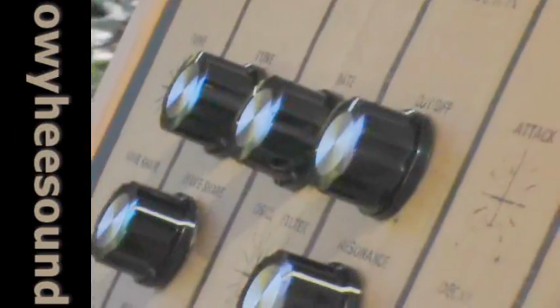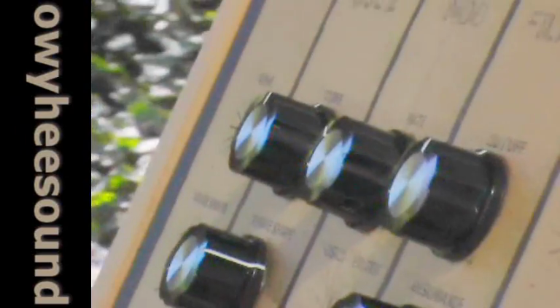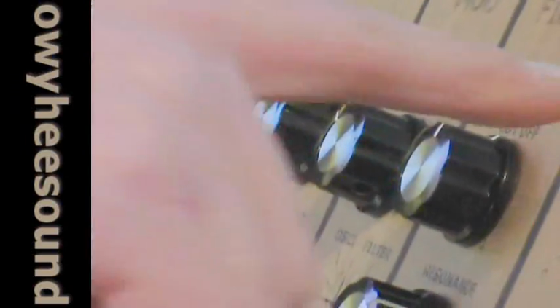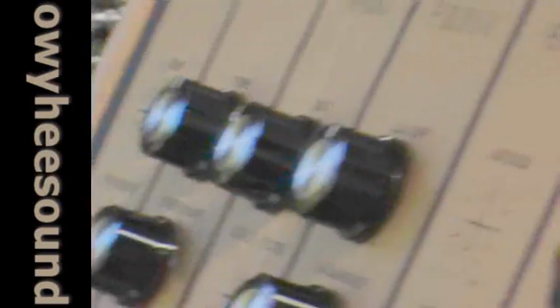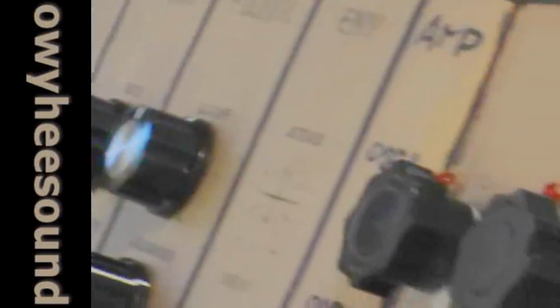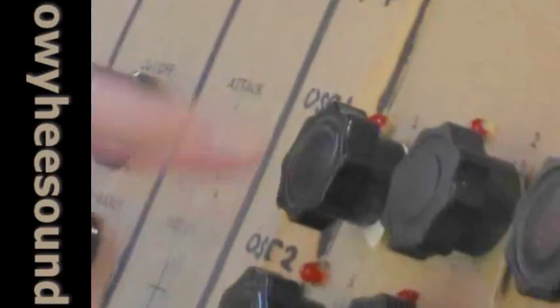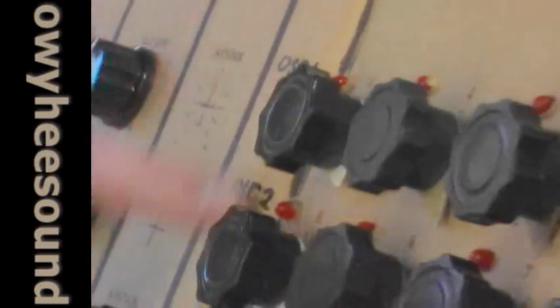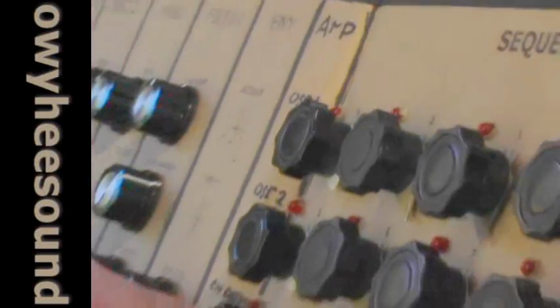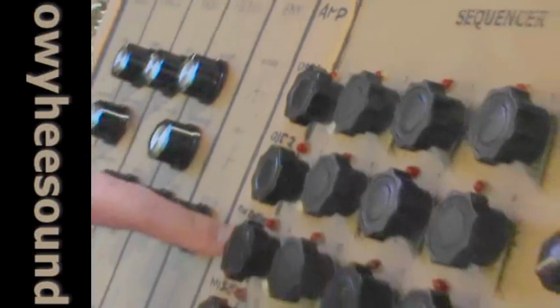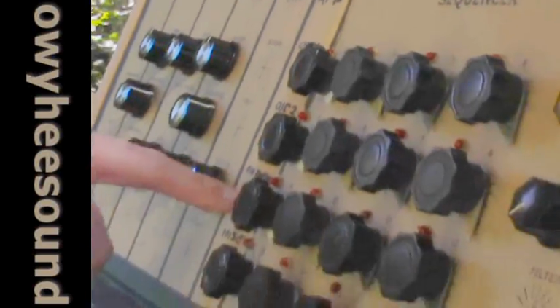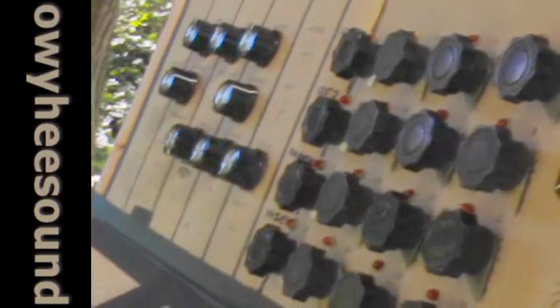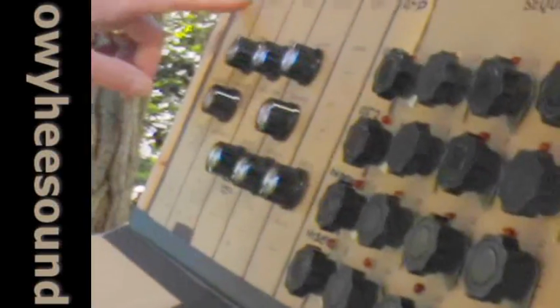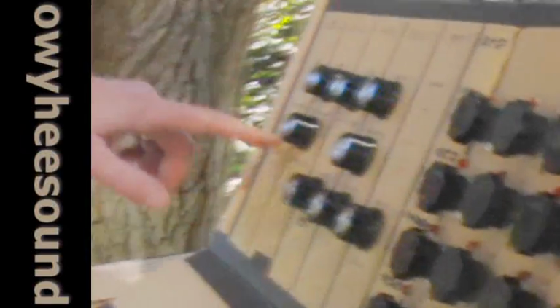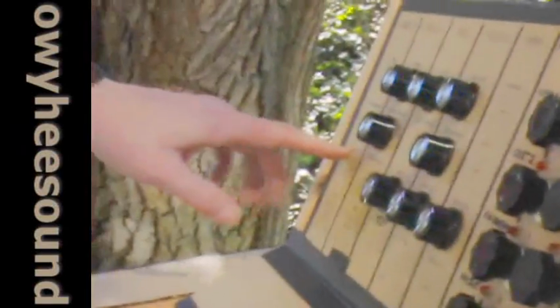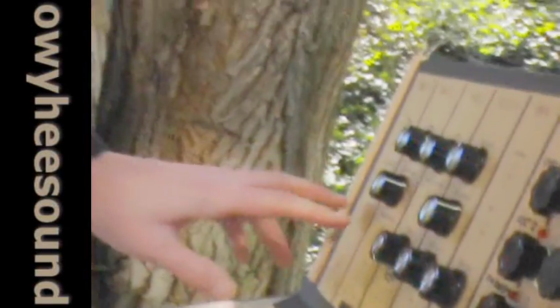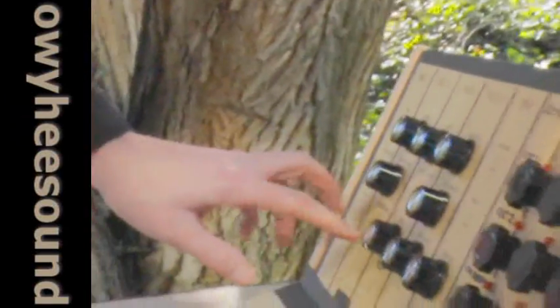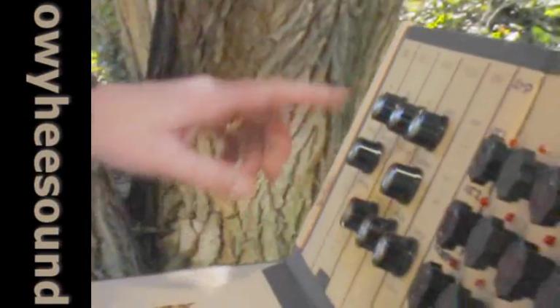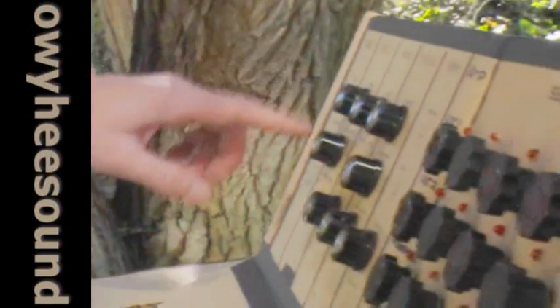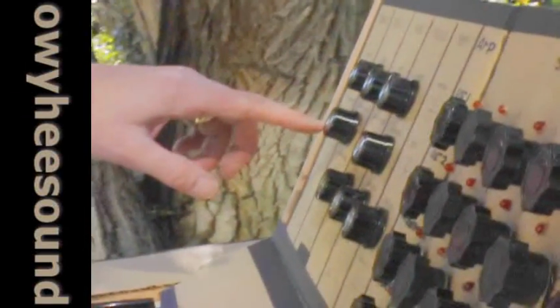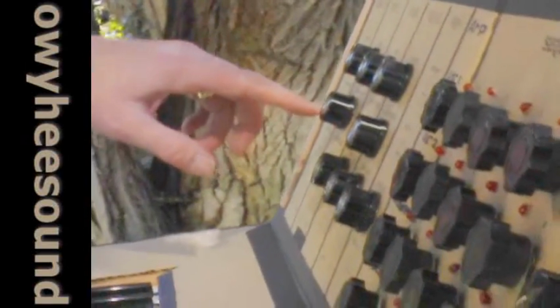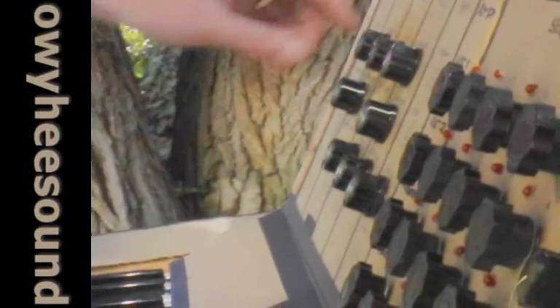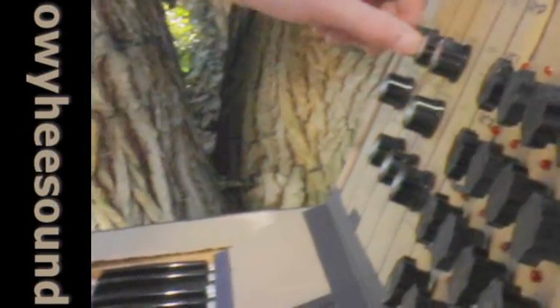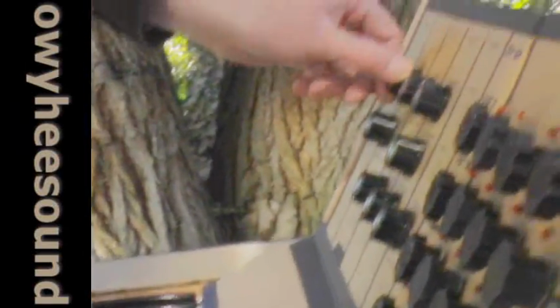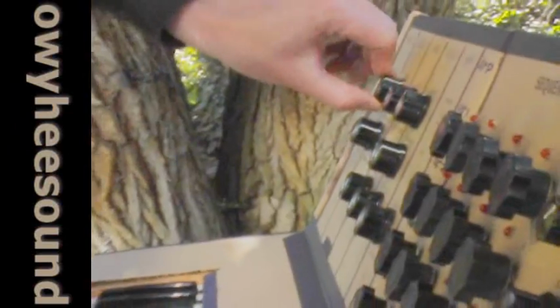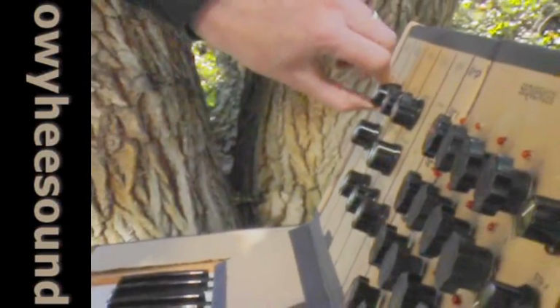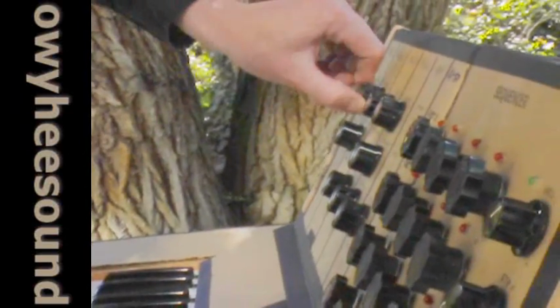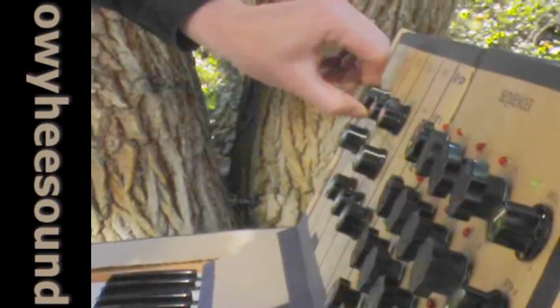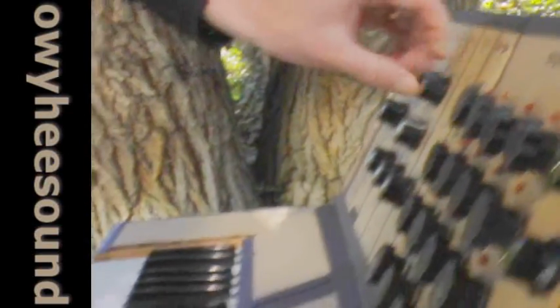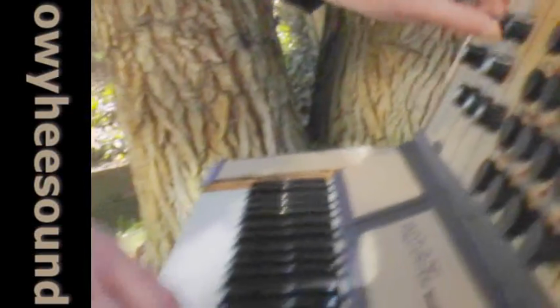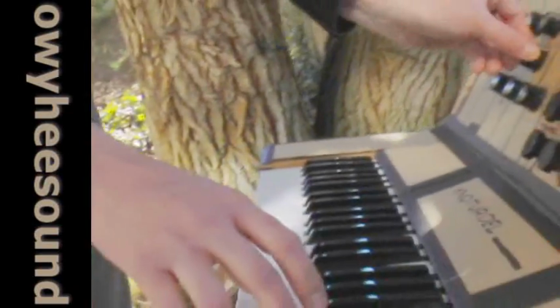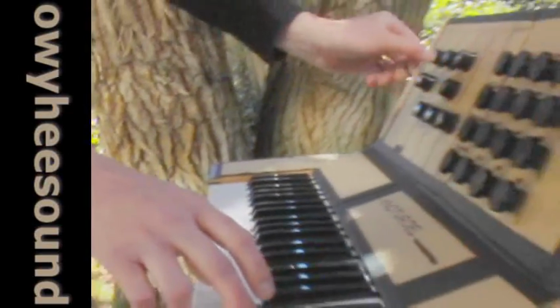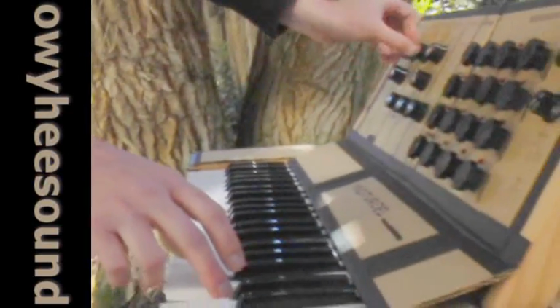I have yet to put all the functionality in for the envelope or the amplifier. I'm building another oscillator, so I'll have two oscillators instead of just one. Of course, the oscillator tune works.